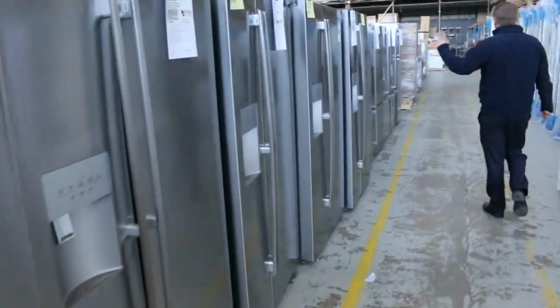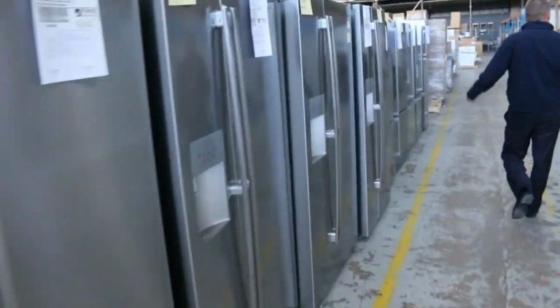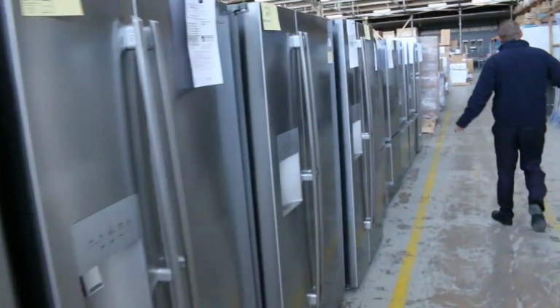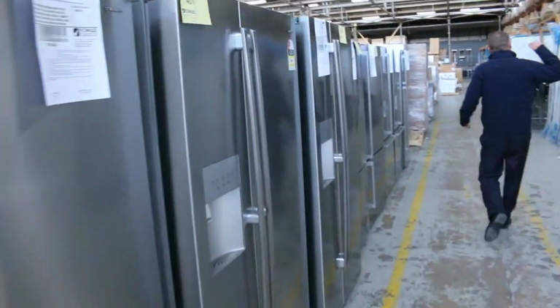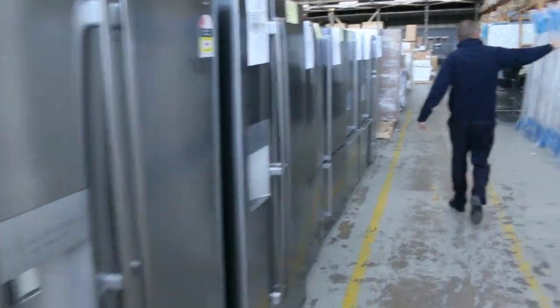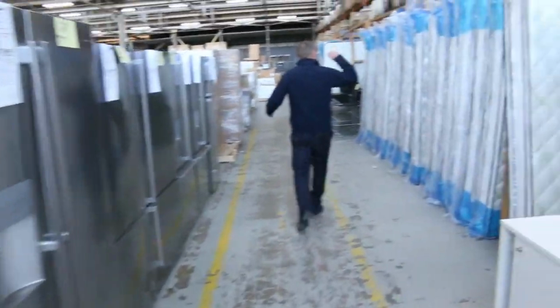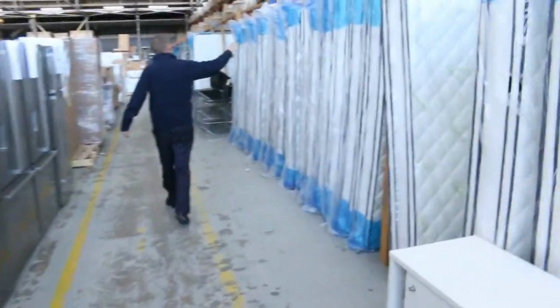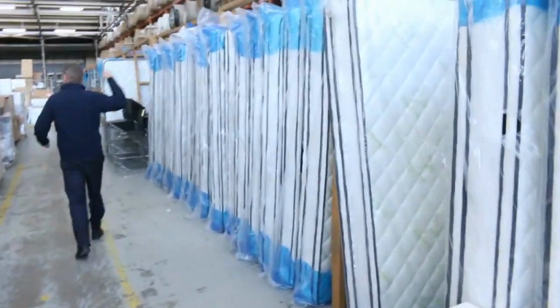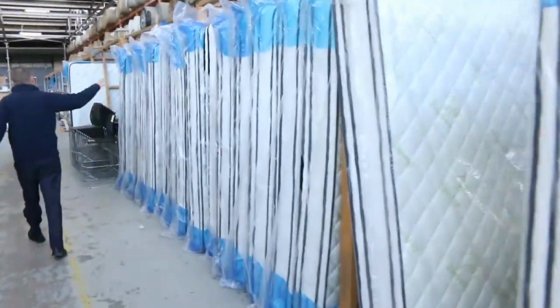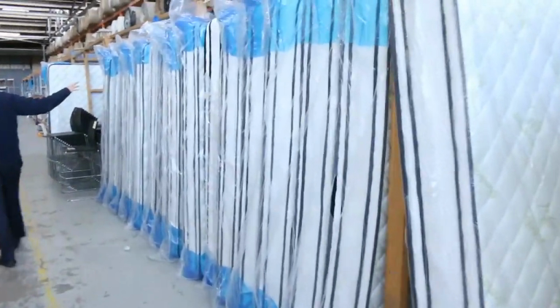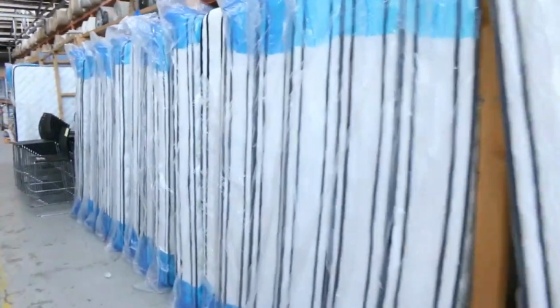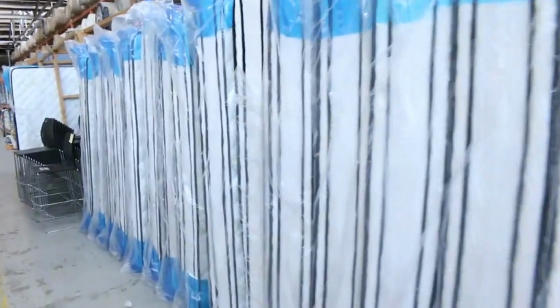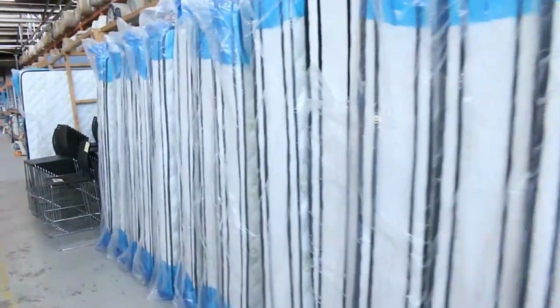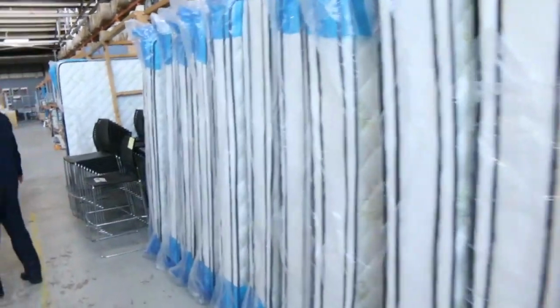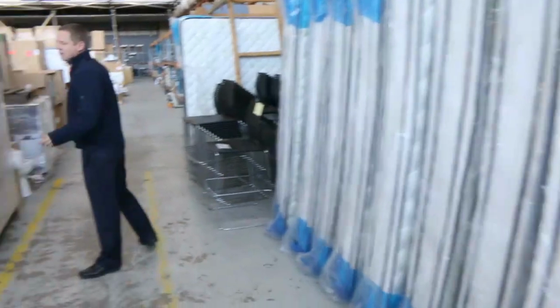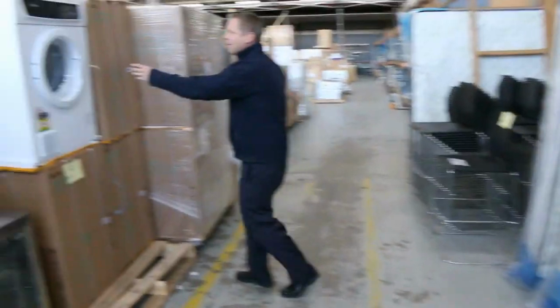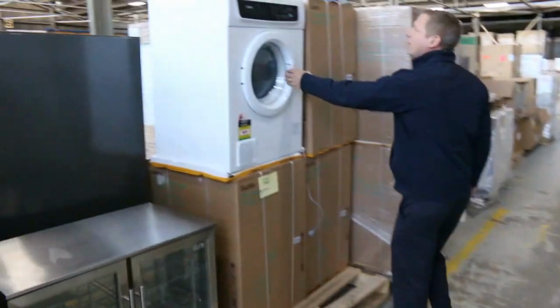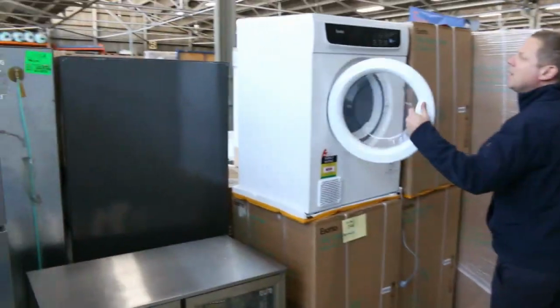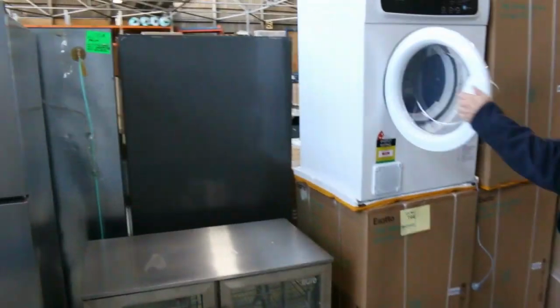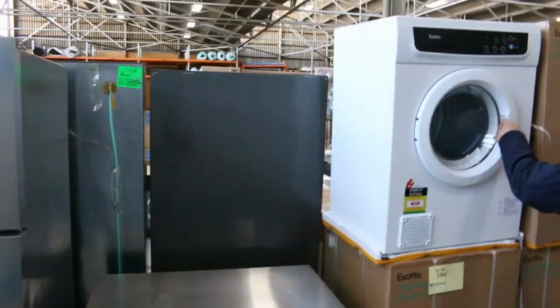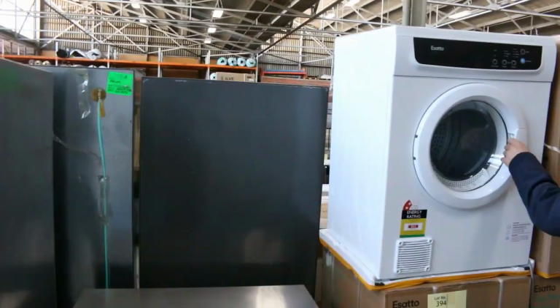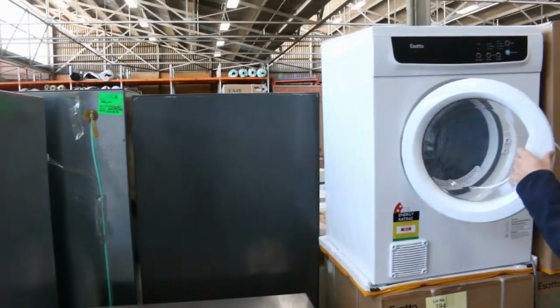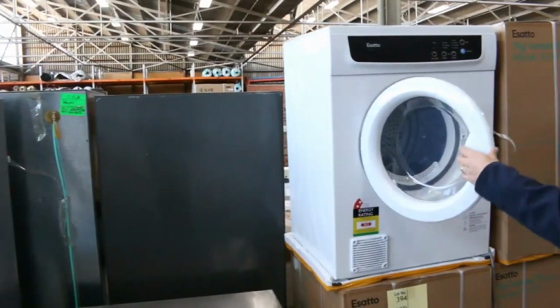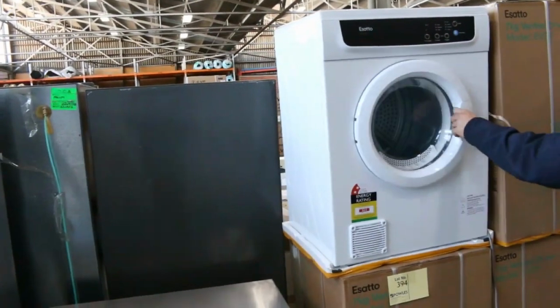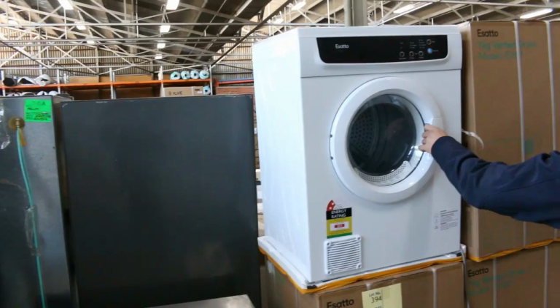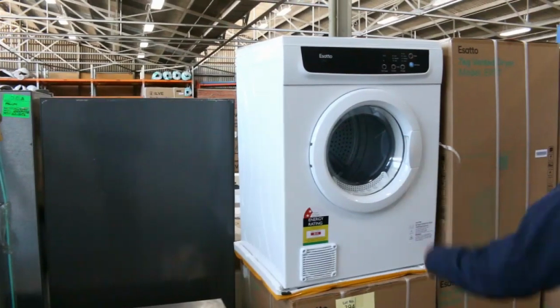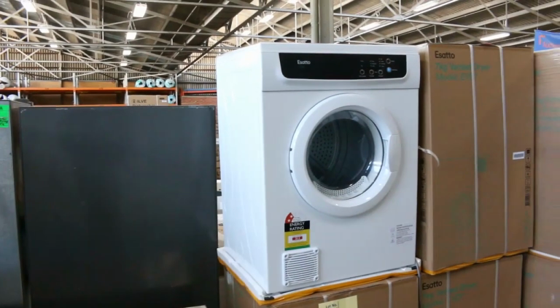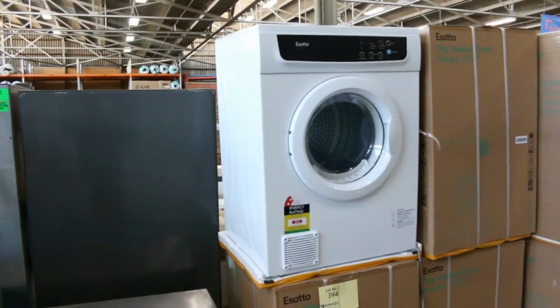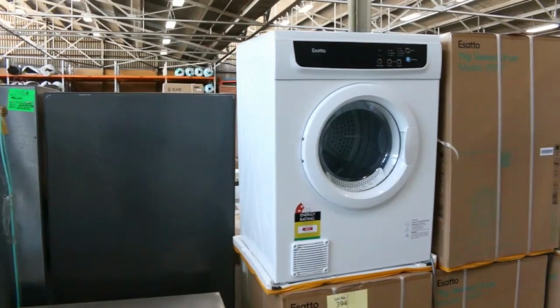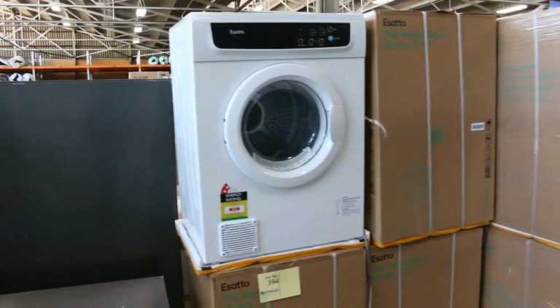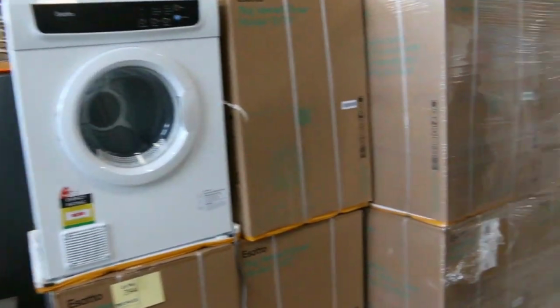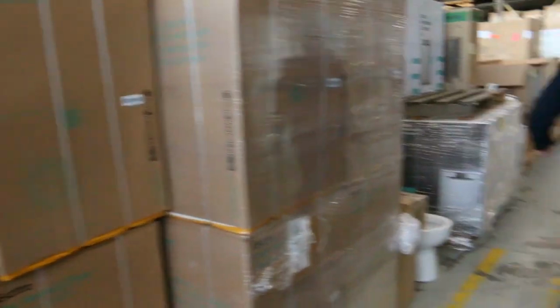Over on the right-hand side, loads and loads of individual pocket spring mattresses. These dryers are good — they've come in there. From memory, around that high $200 mark will be about the bidding on those.